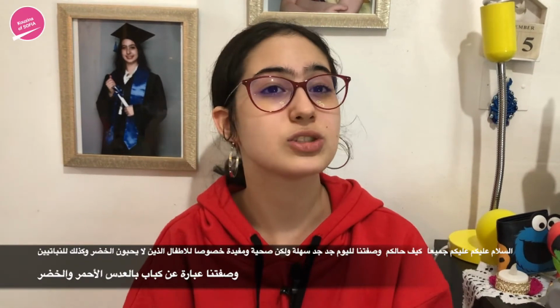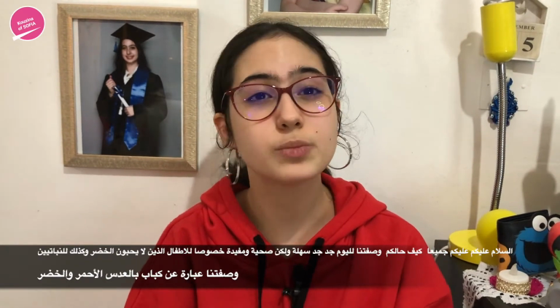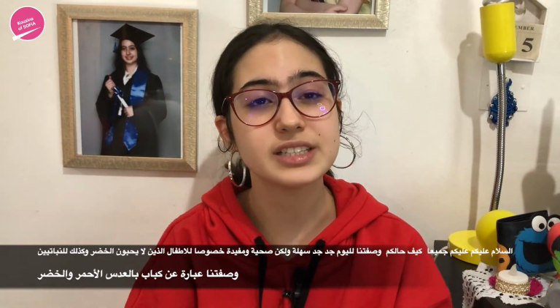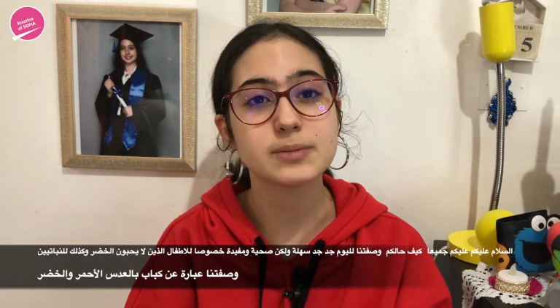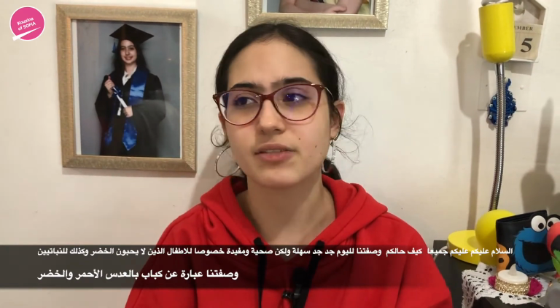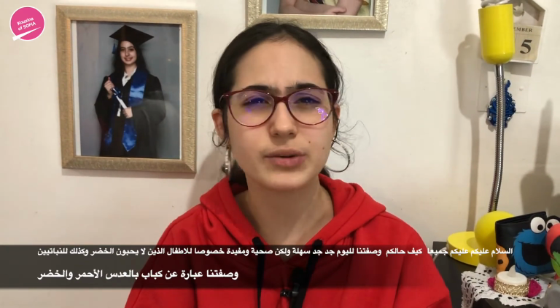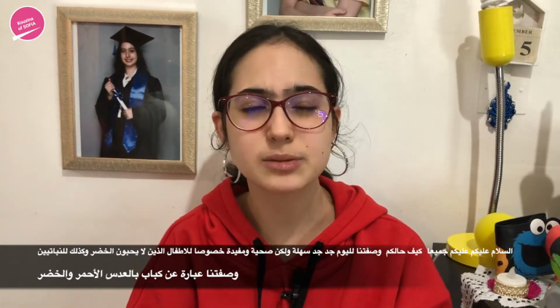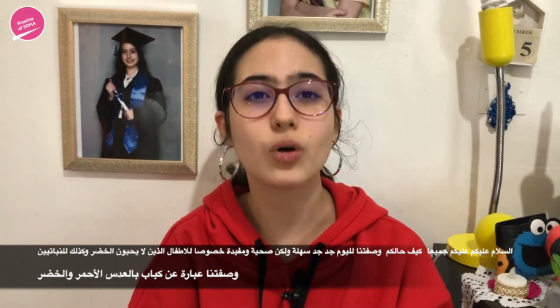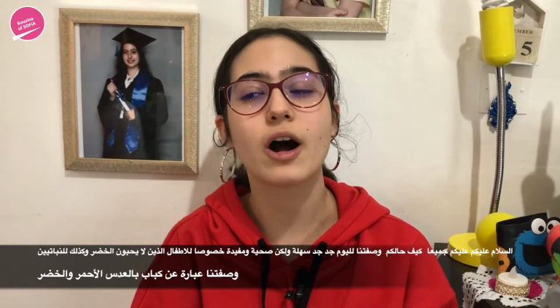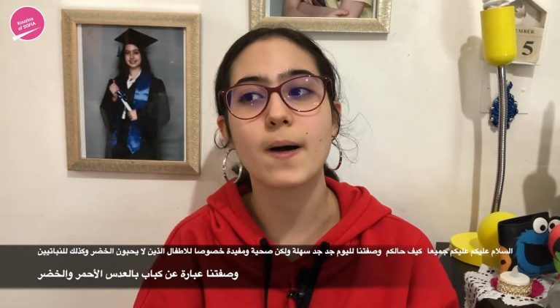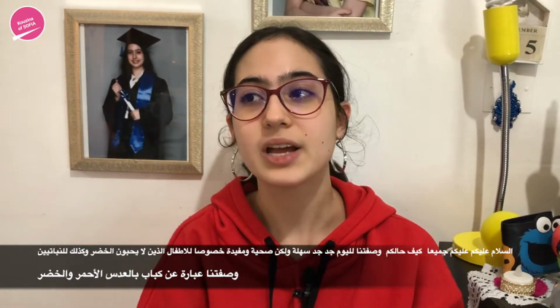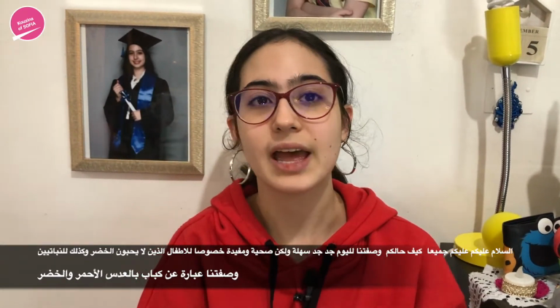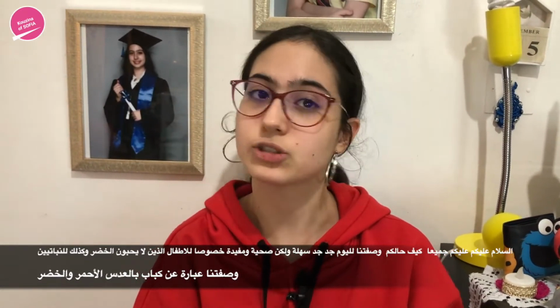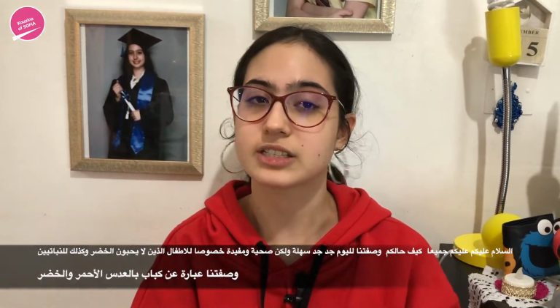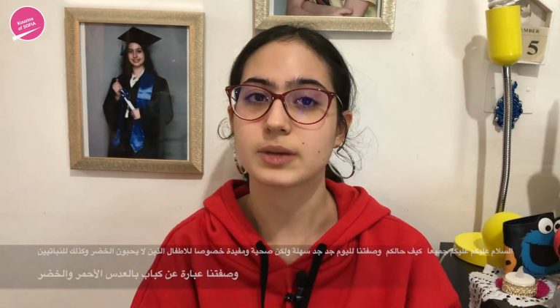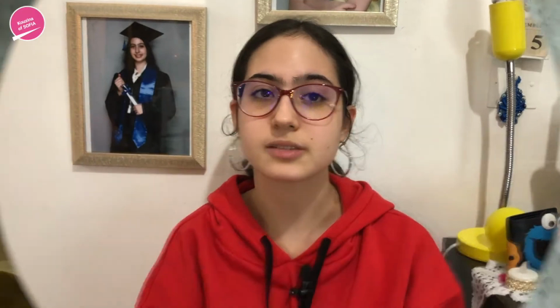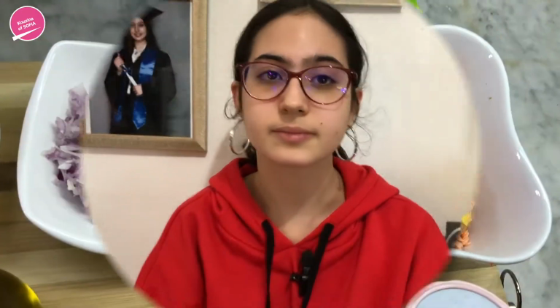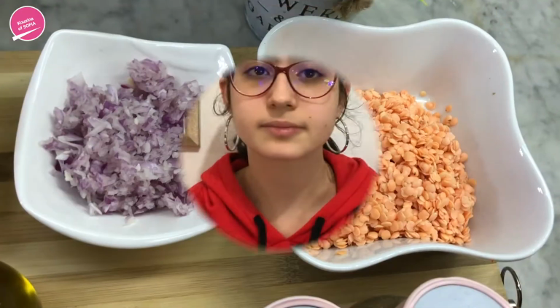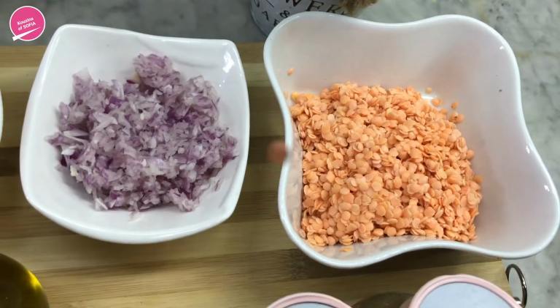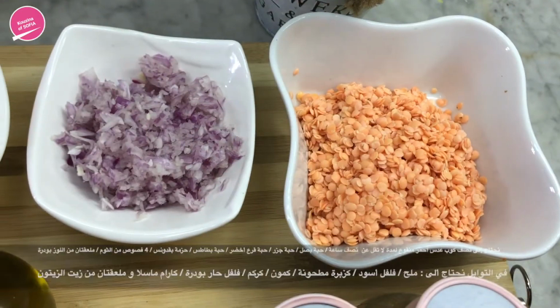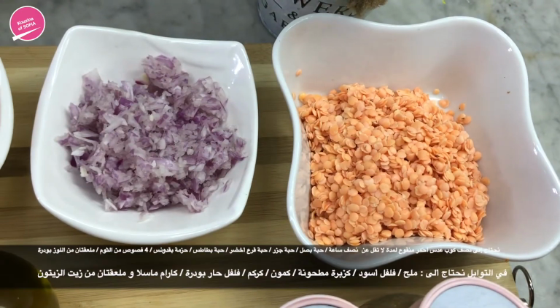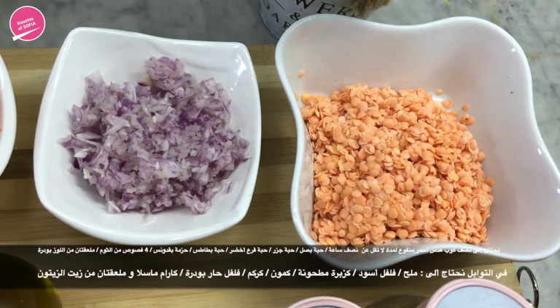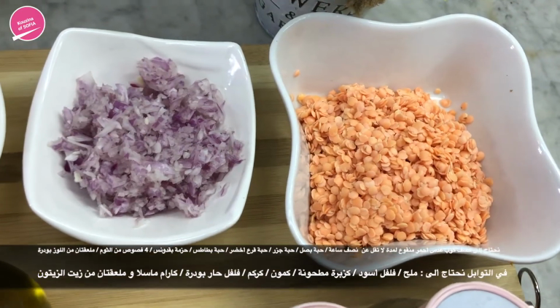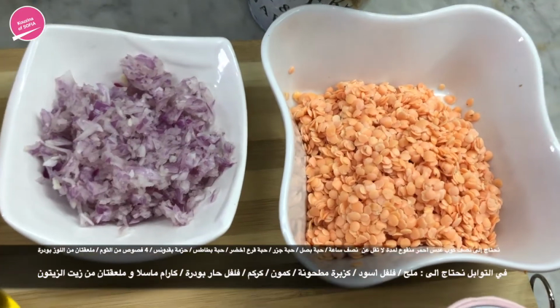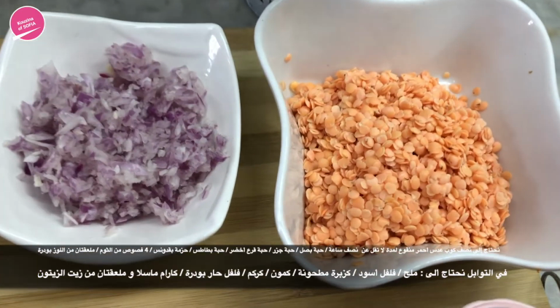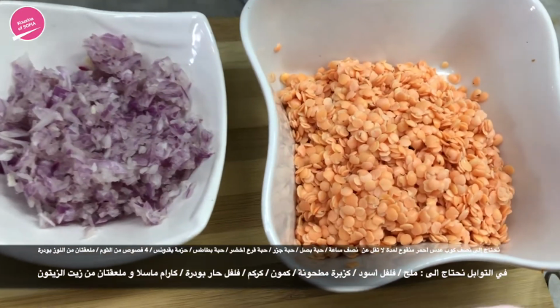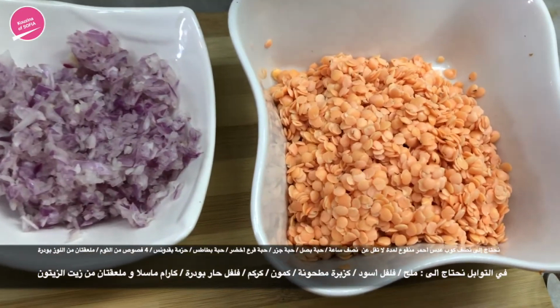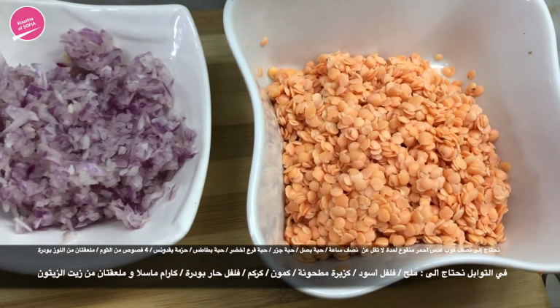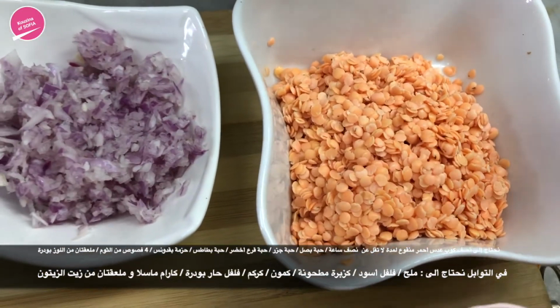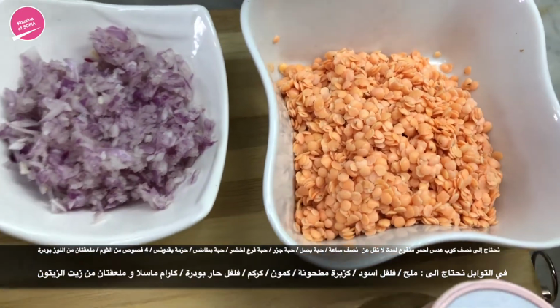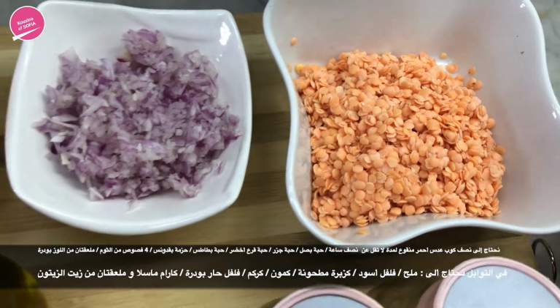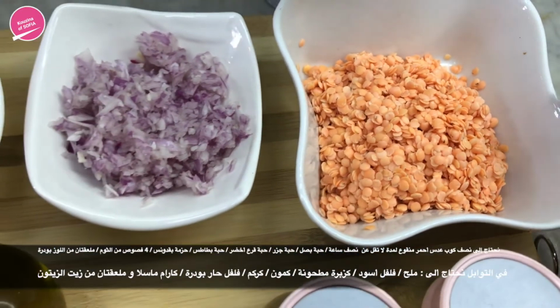It is super easy to make, very simple. This looks like a lot of ingredients but it's actually very easy to make.